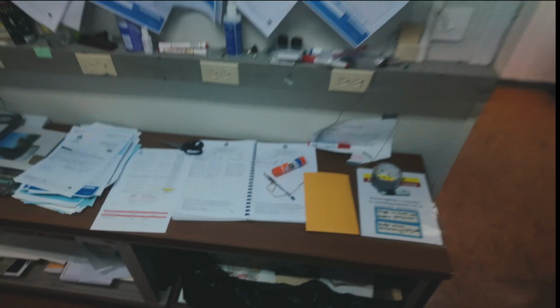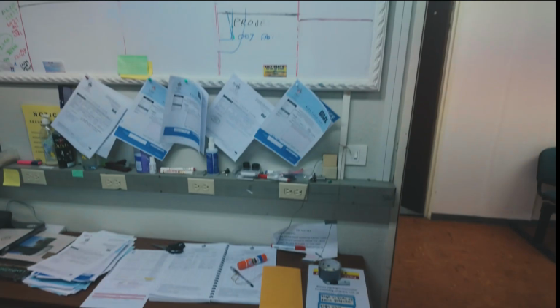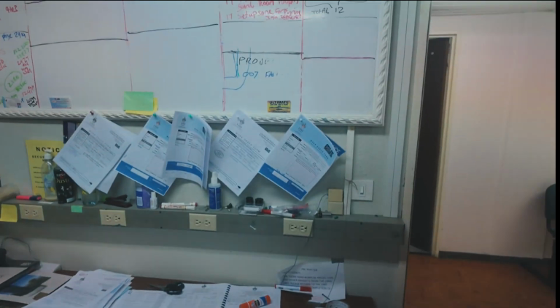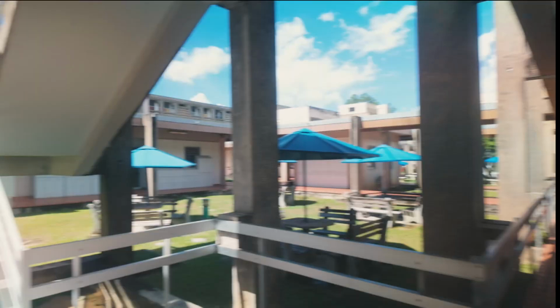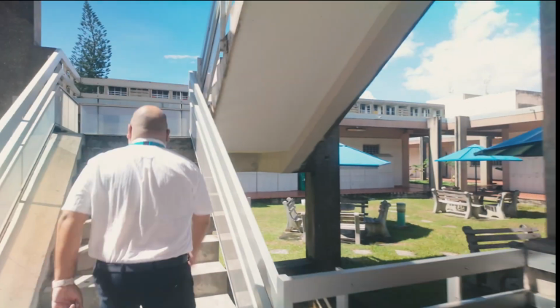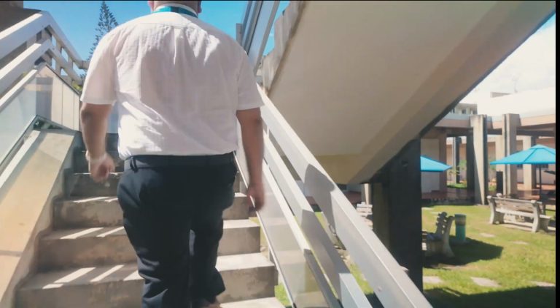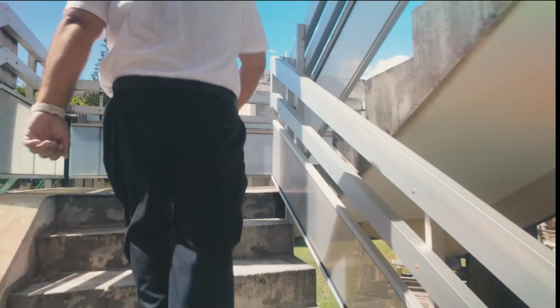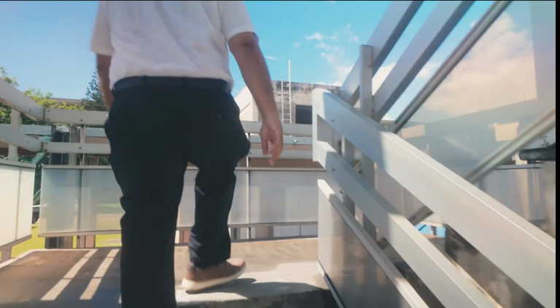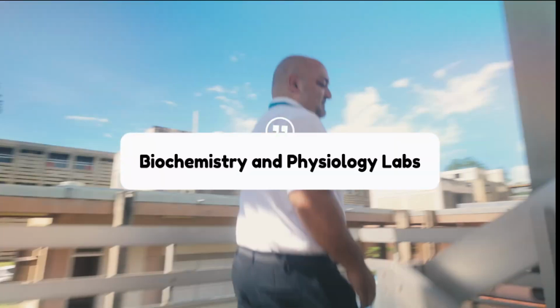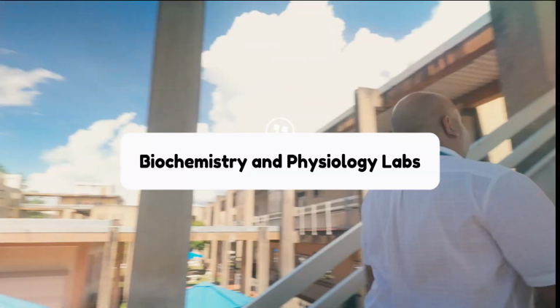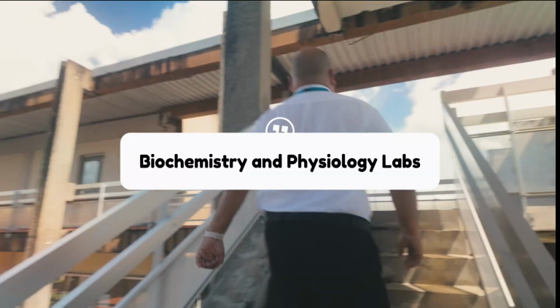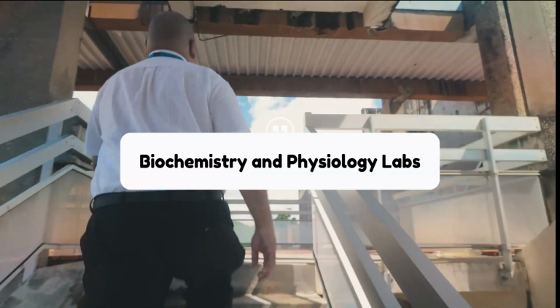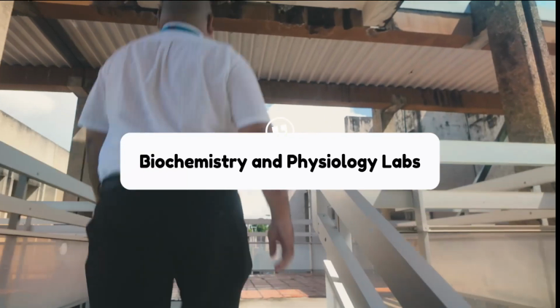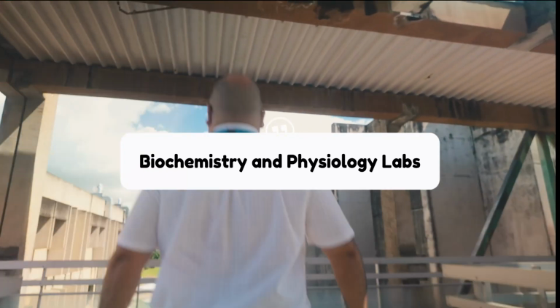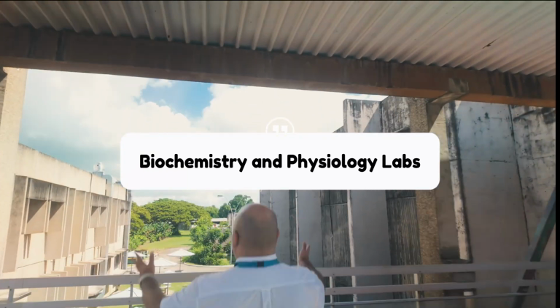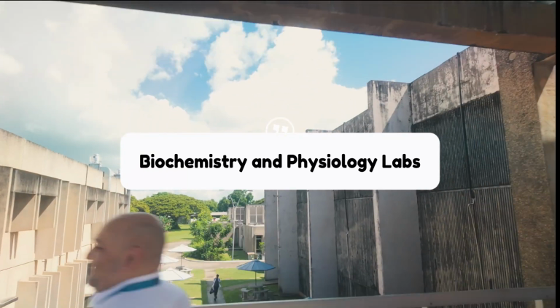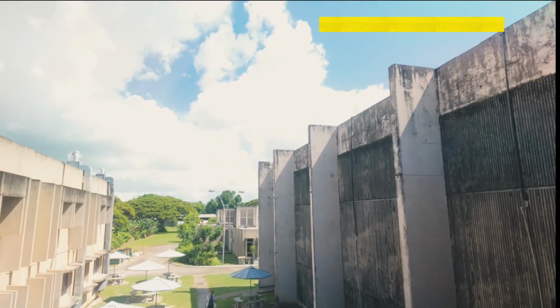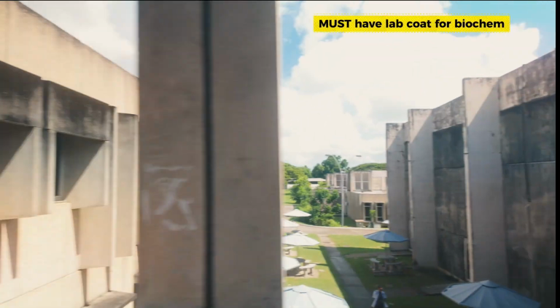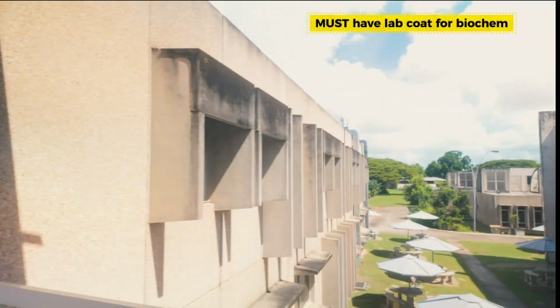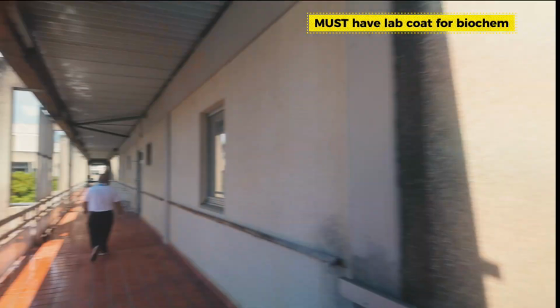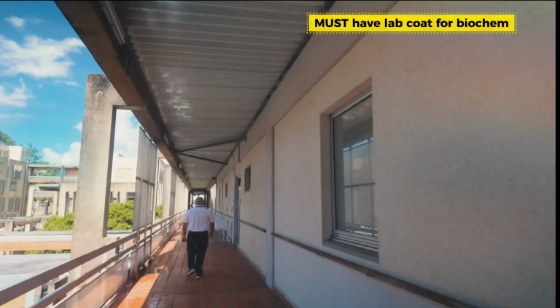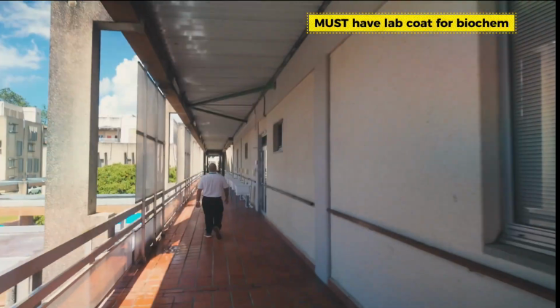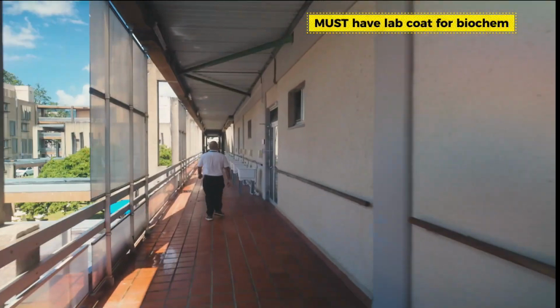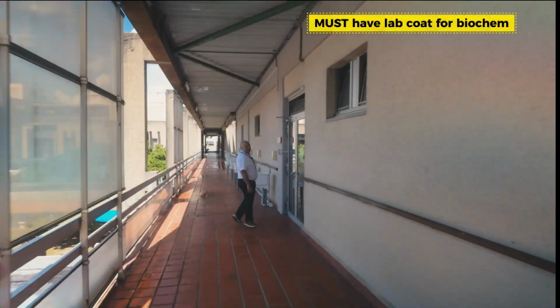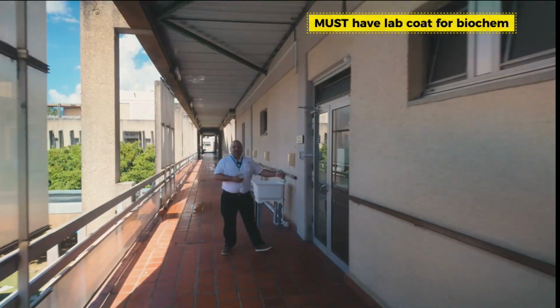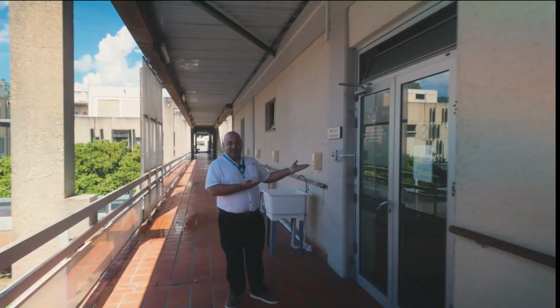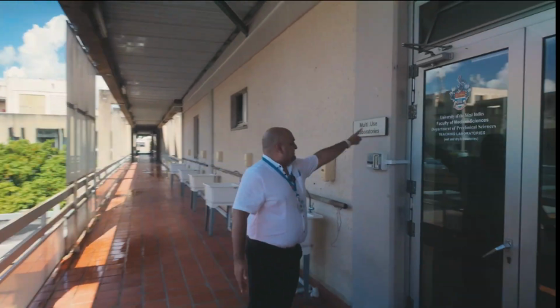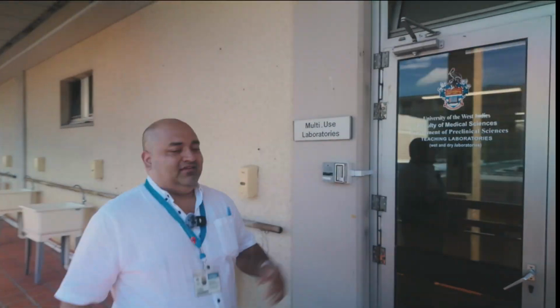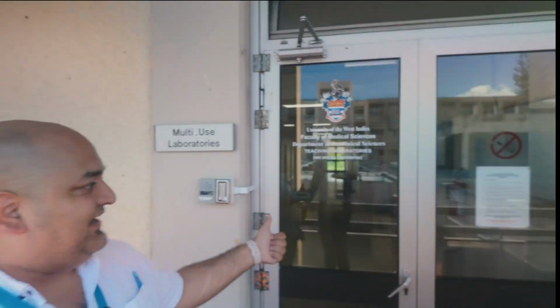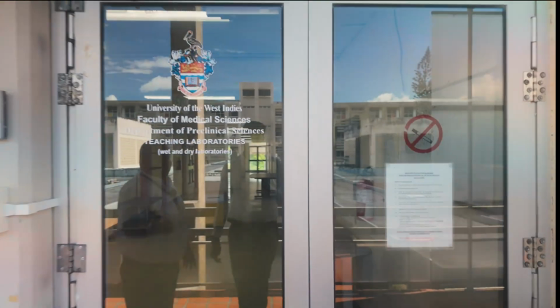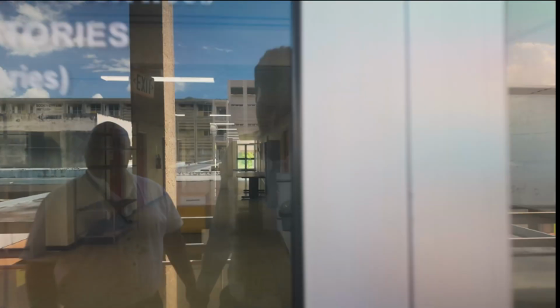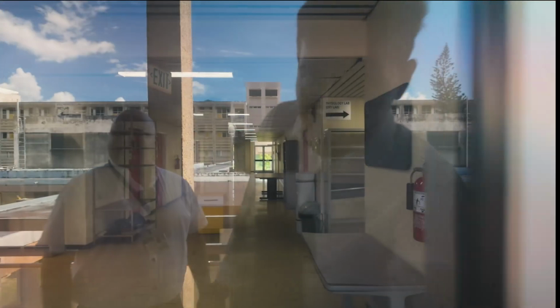Now directly above the anatomy lab, we have the biochem lab and the physio lab. Through the glass door, on the left is the biochem lab and on the right is the physio lab. Just make sure to walk with your lab coat.